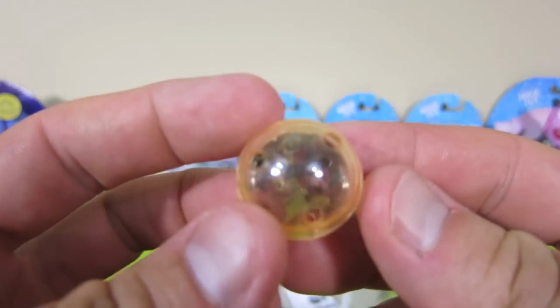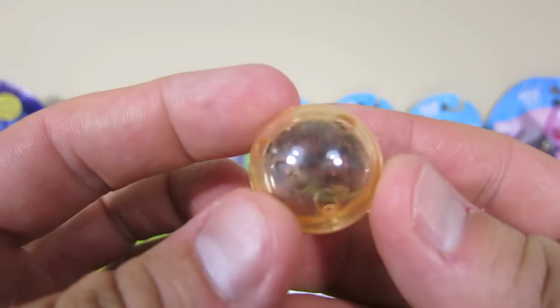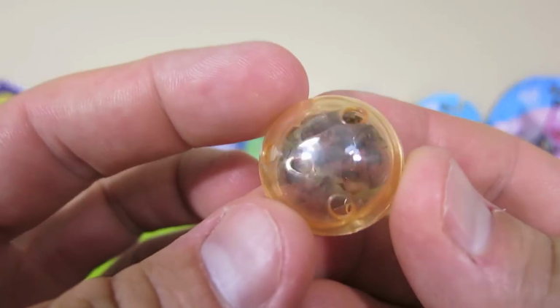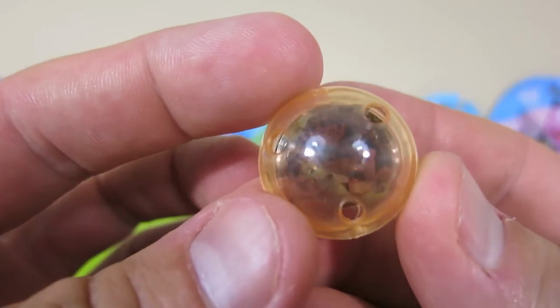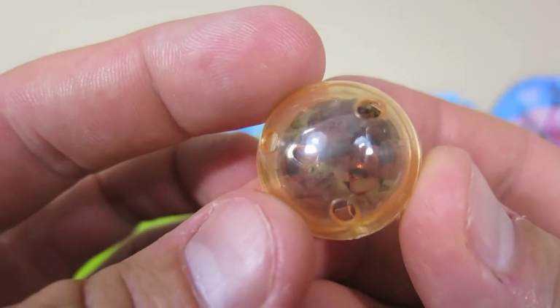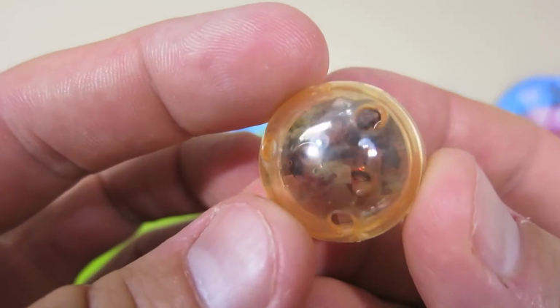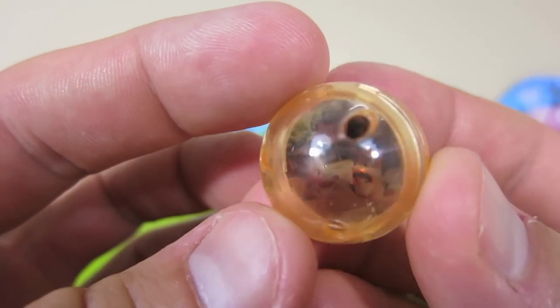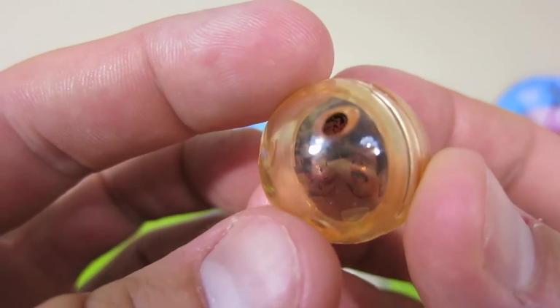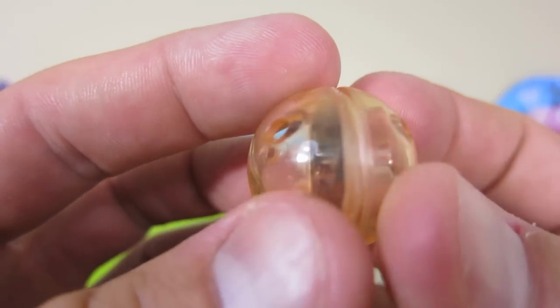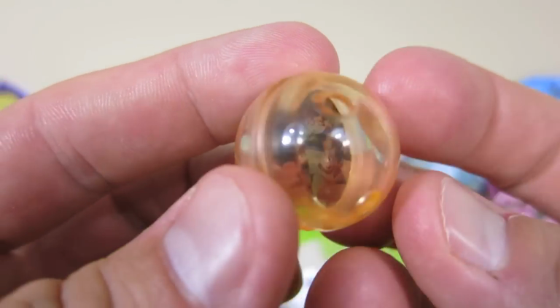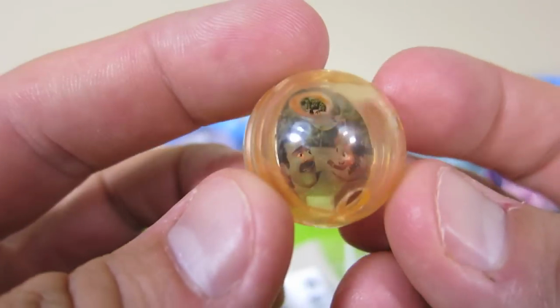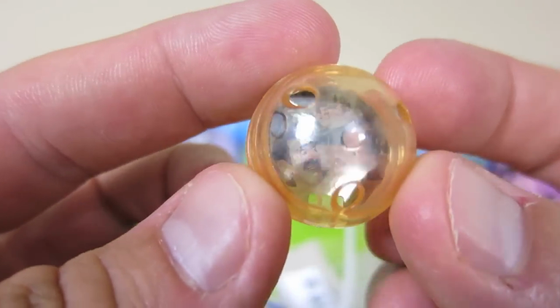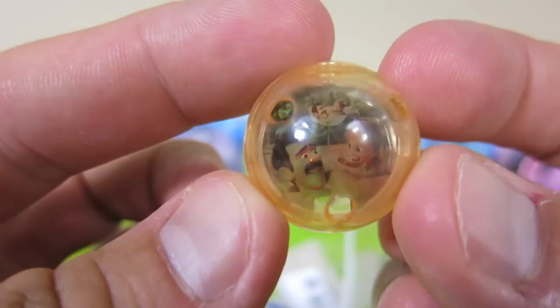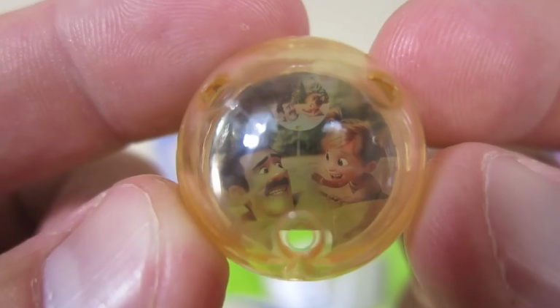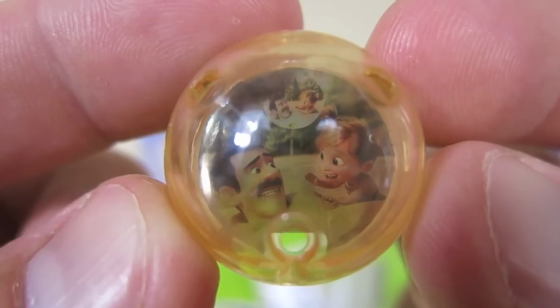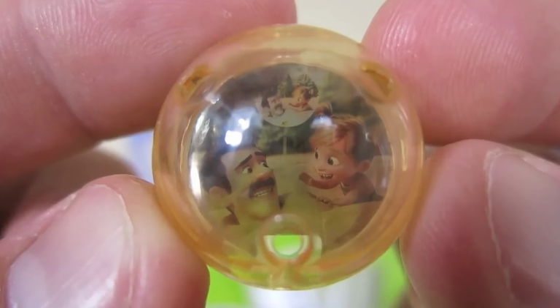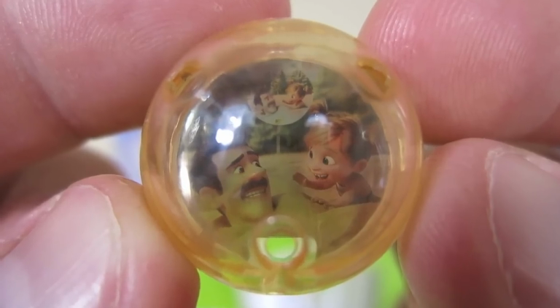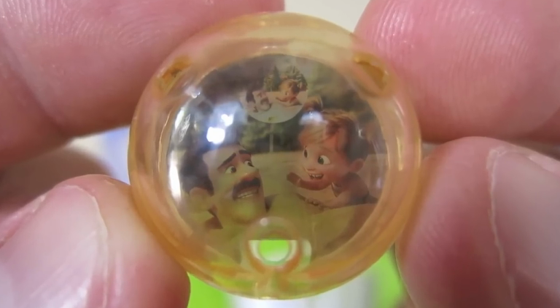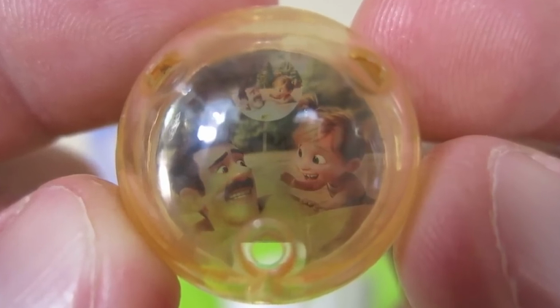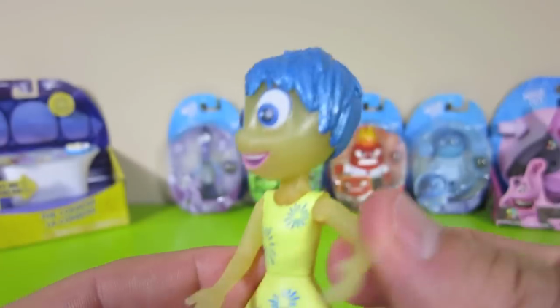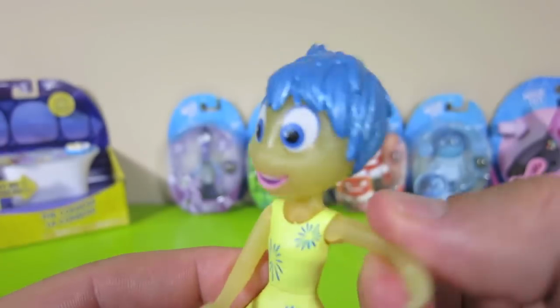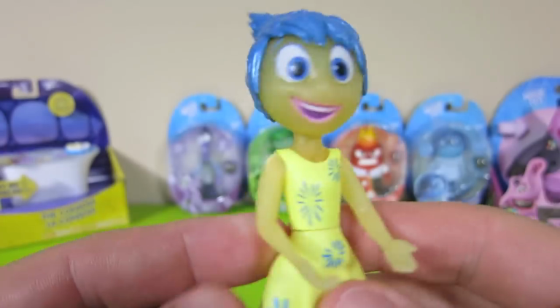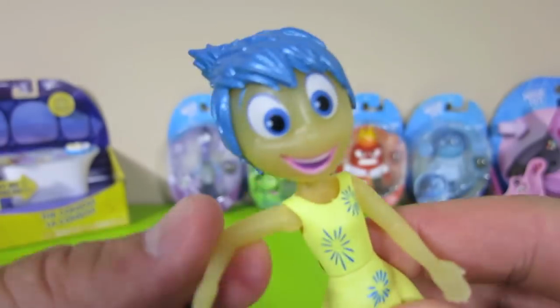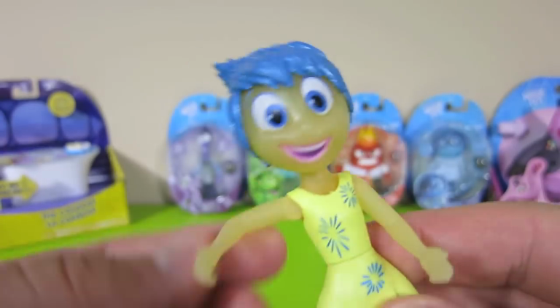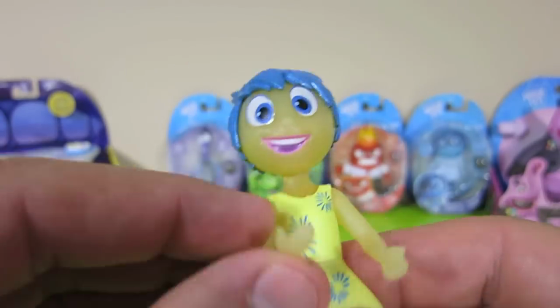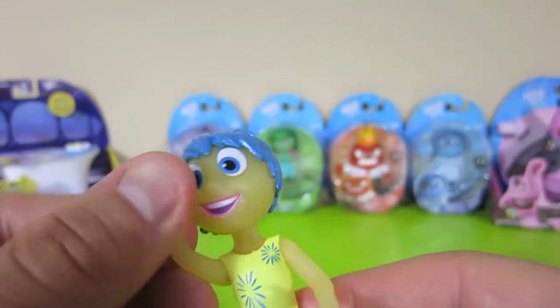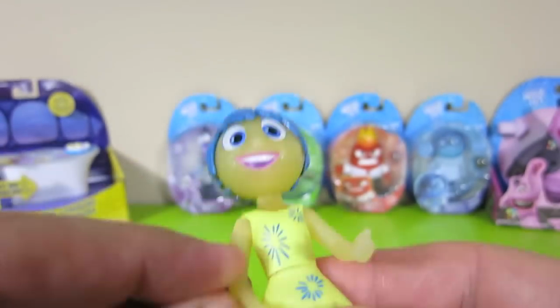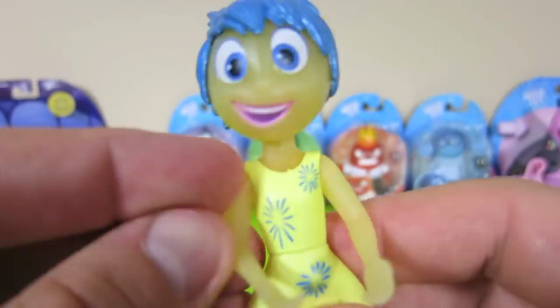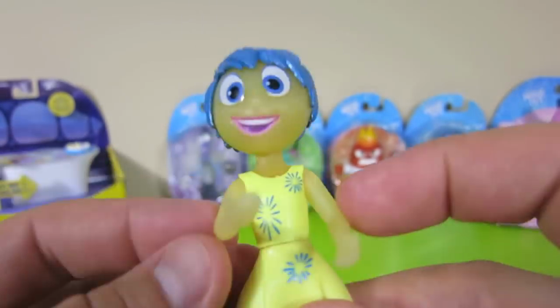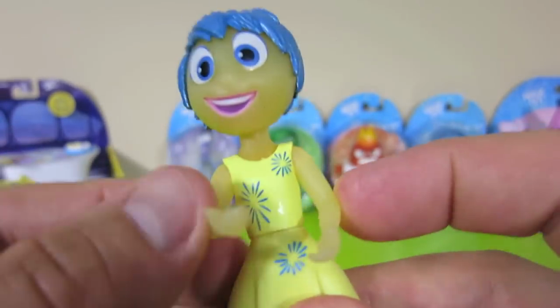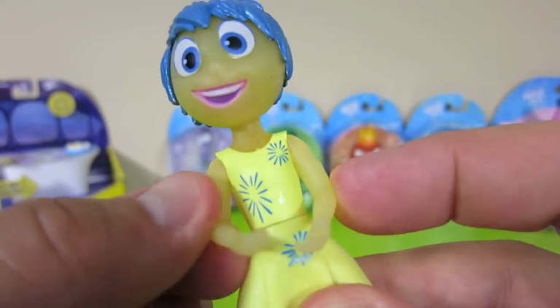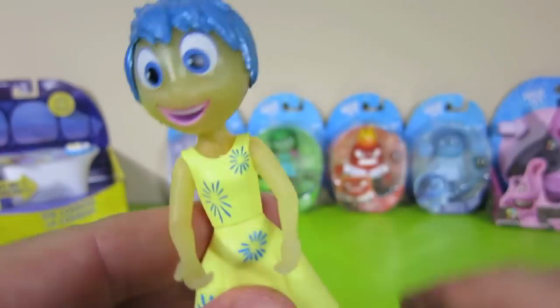Here is a memory, and you can use these in the console. Hi, I'm Joy. I'm really excited. This is so amazing.